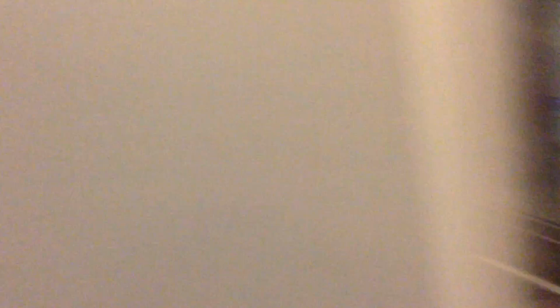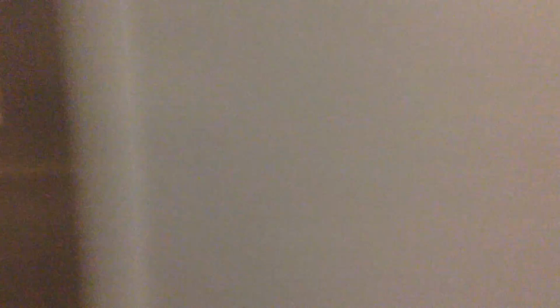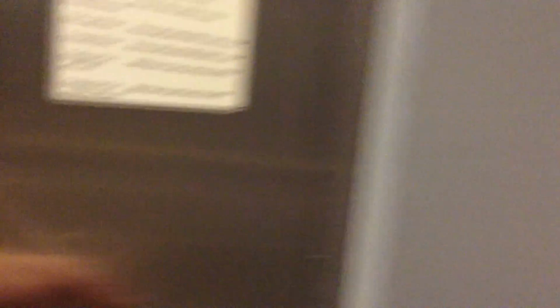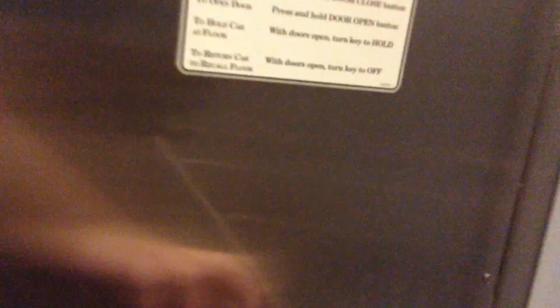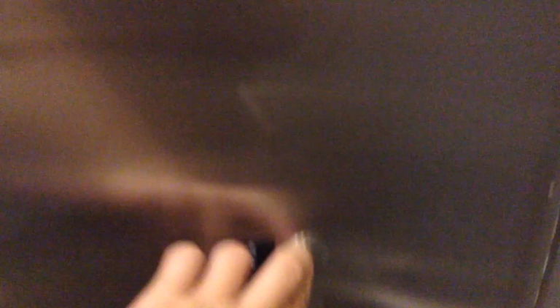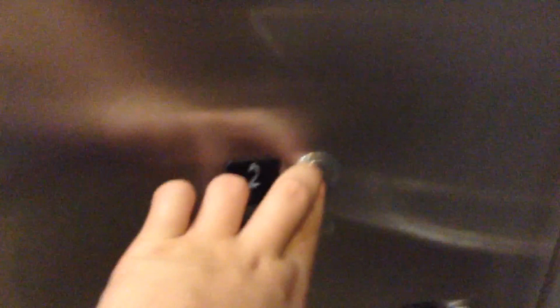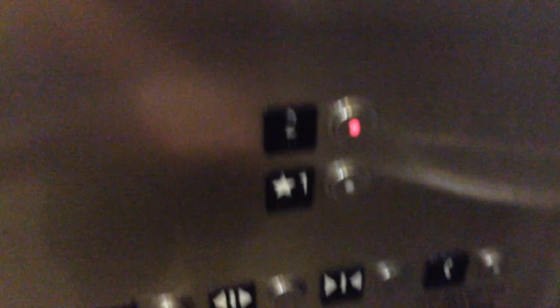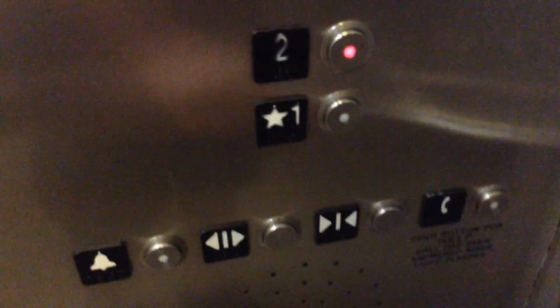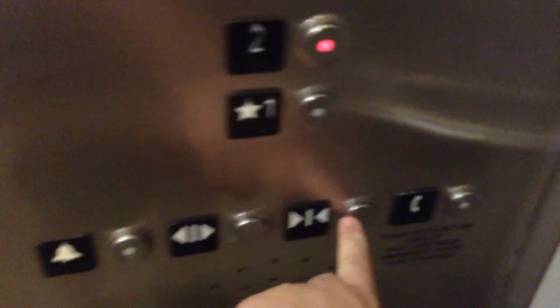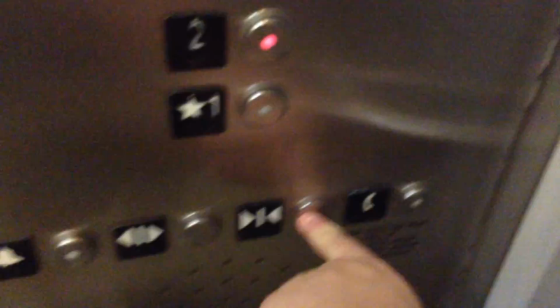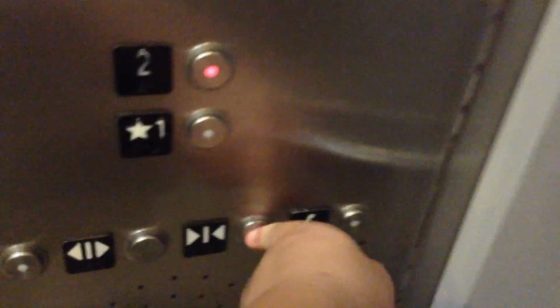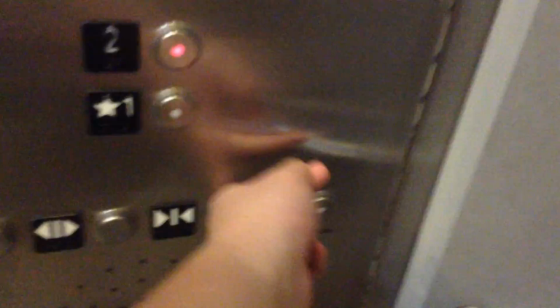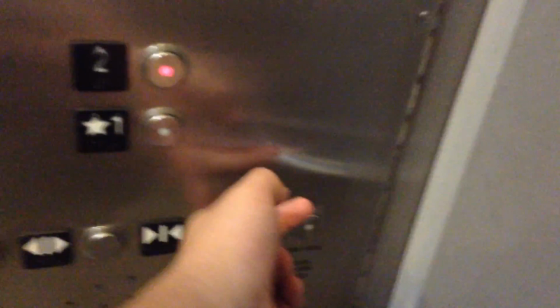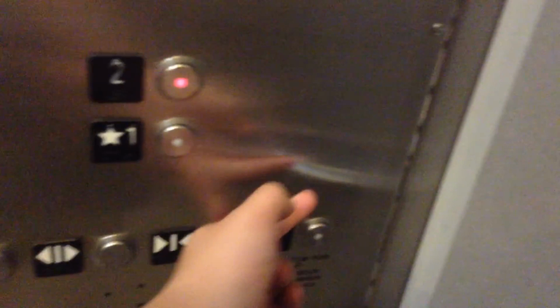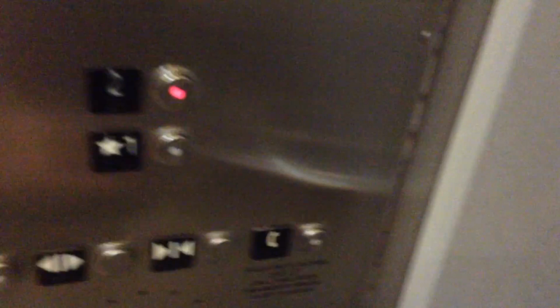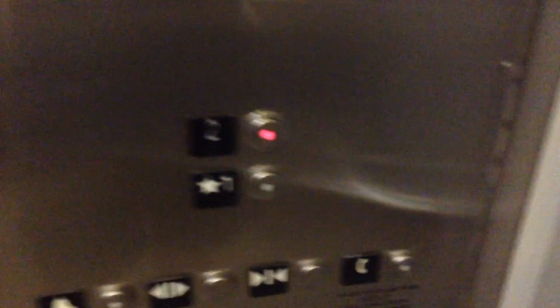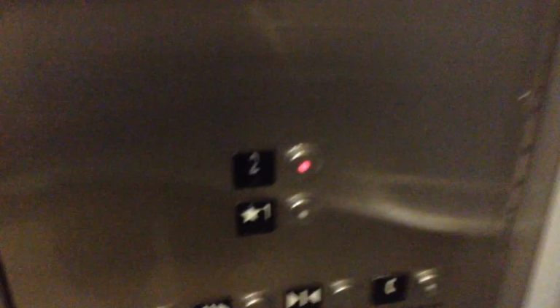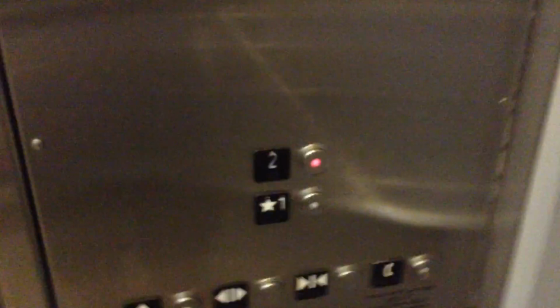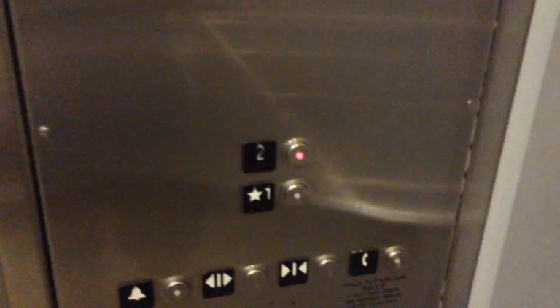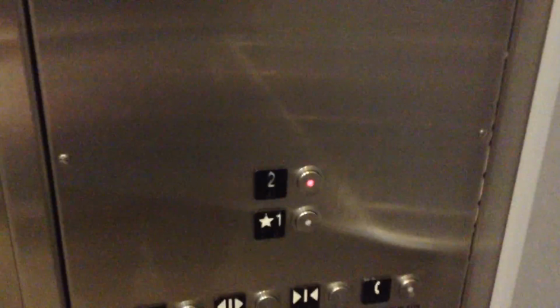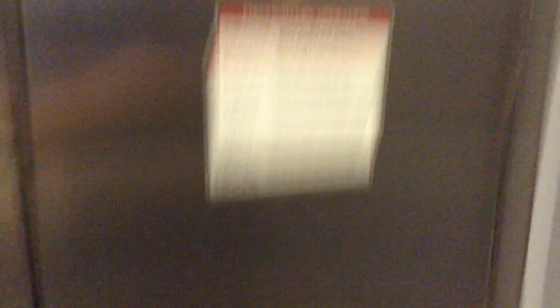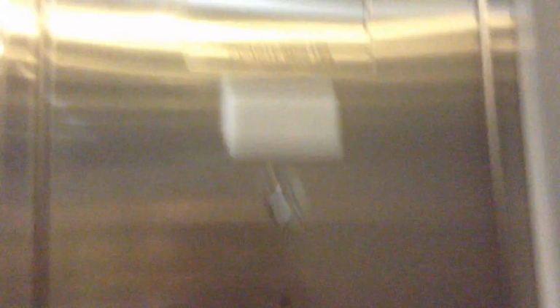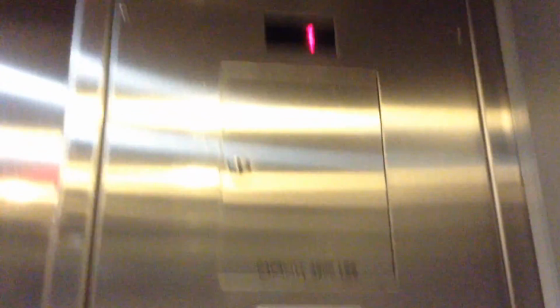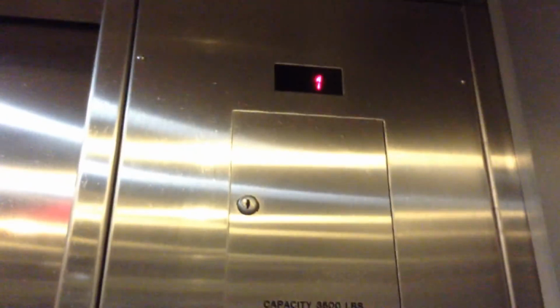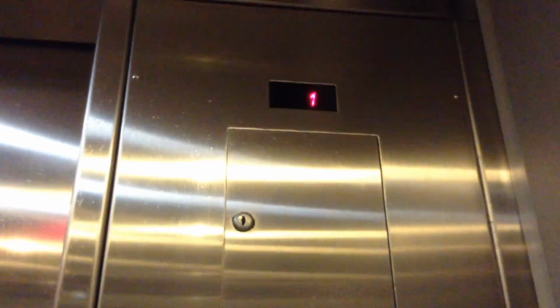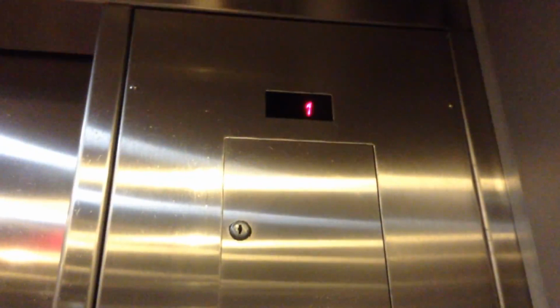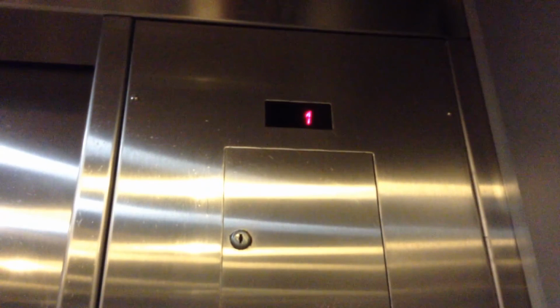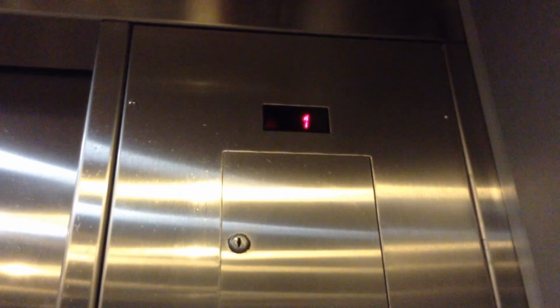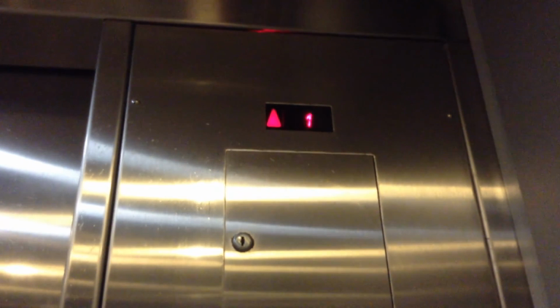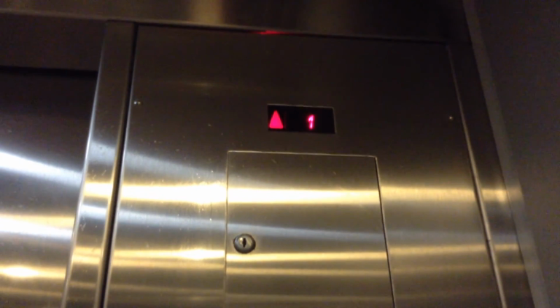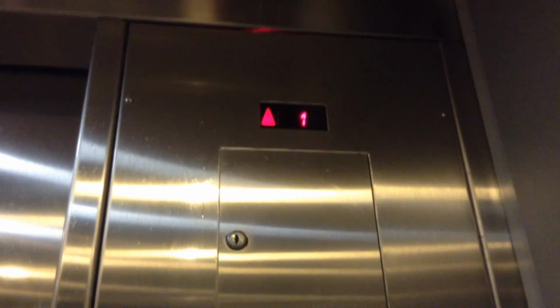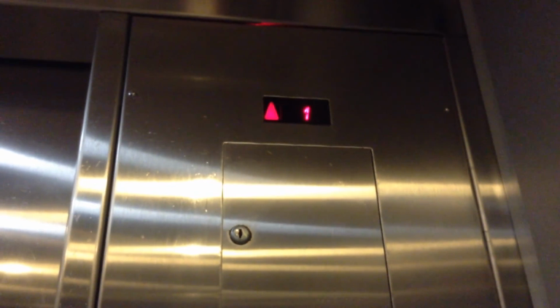Now let's look at something. Of course, the door close button does not work. Here we go.